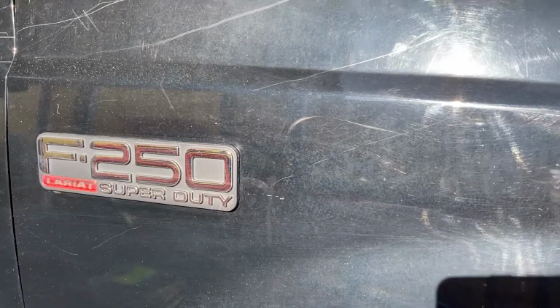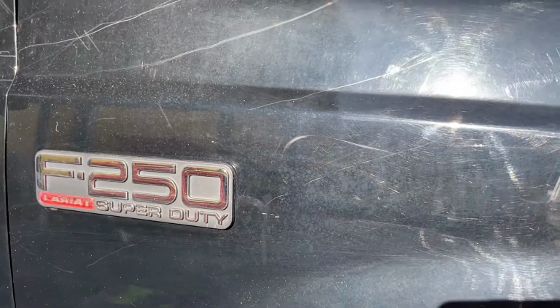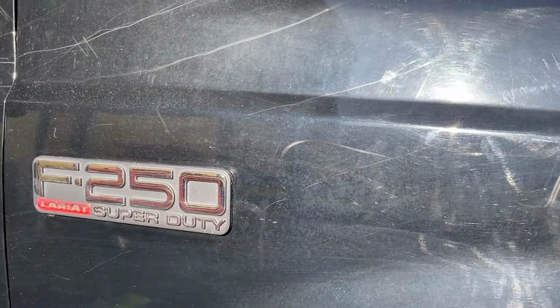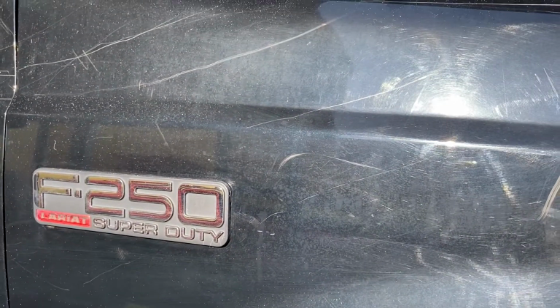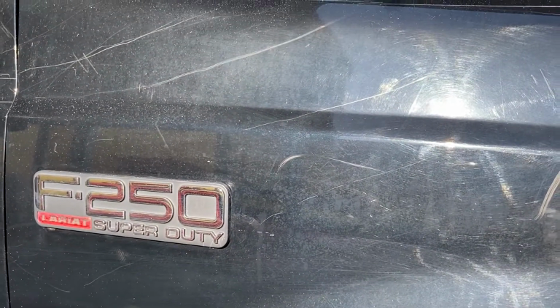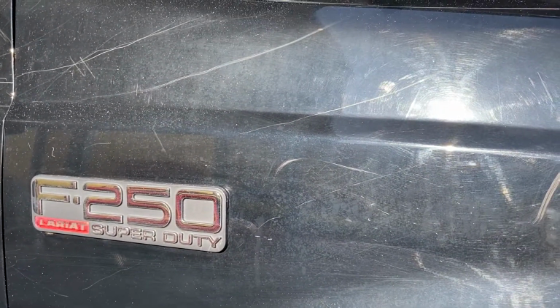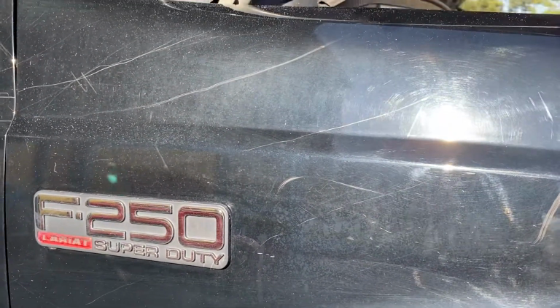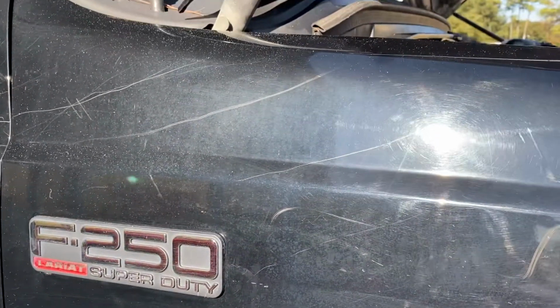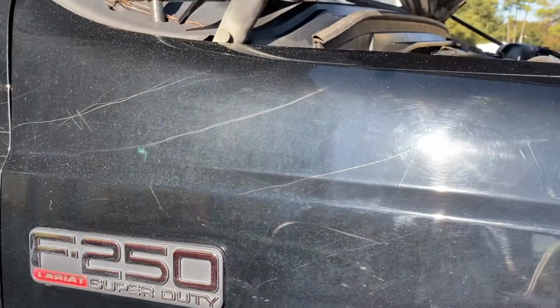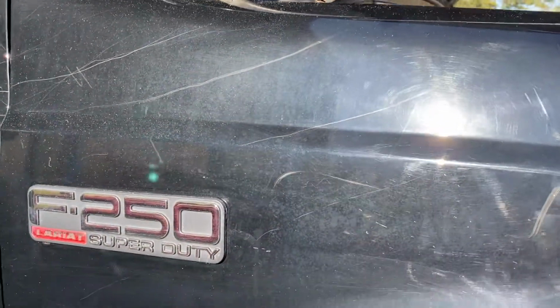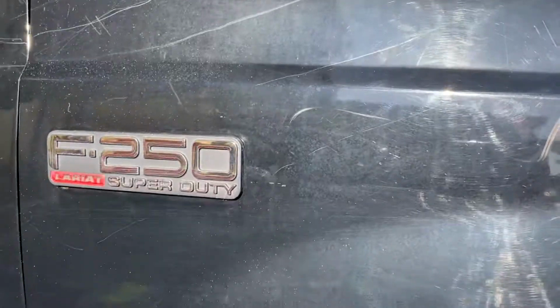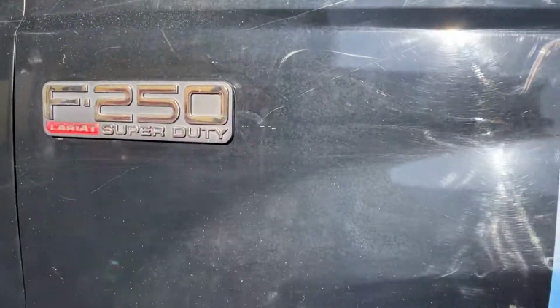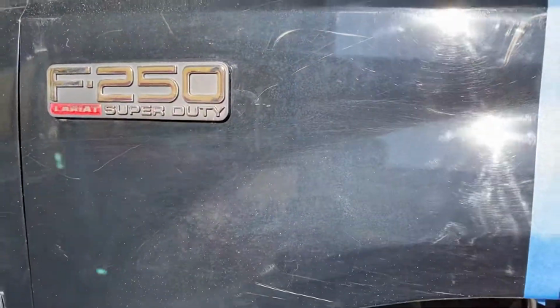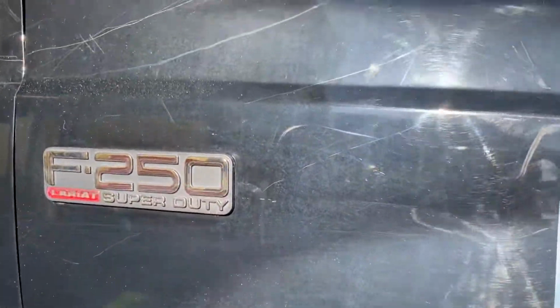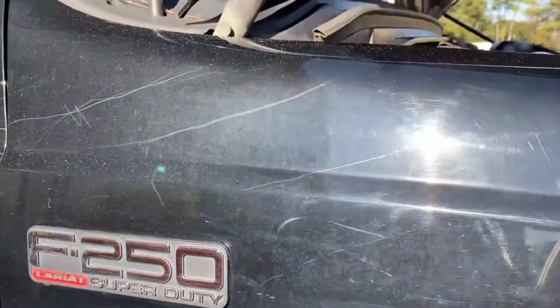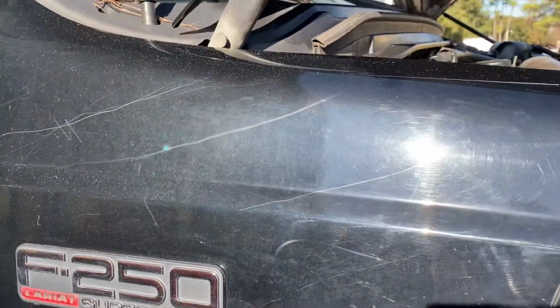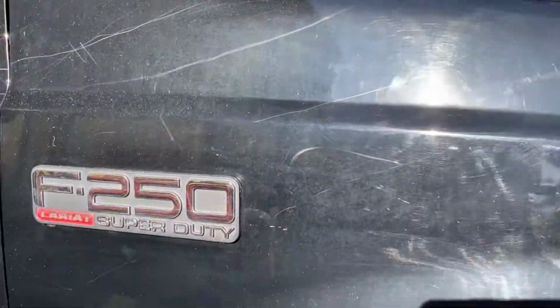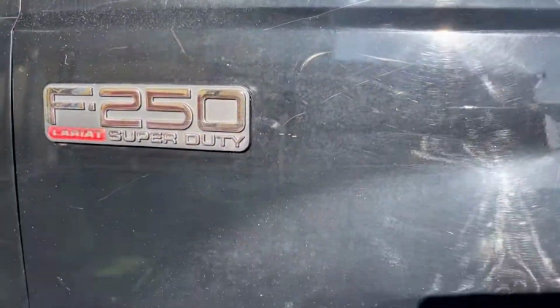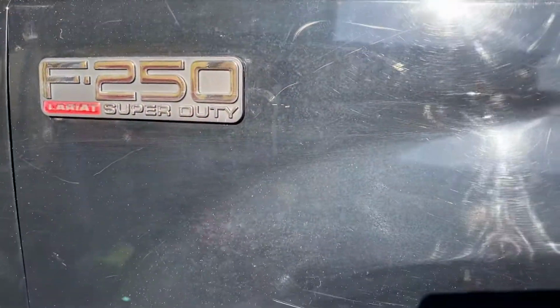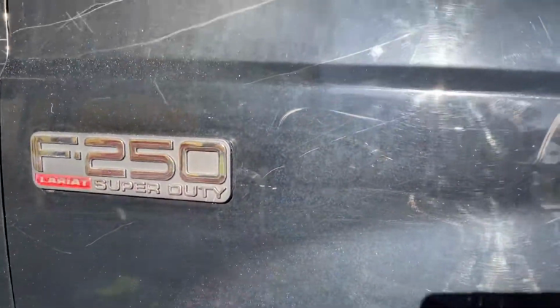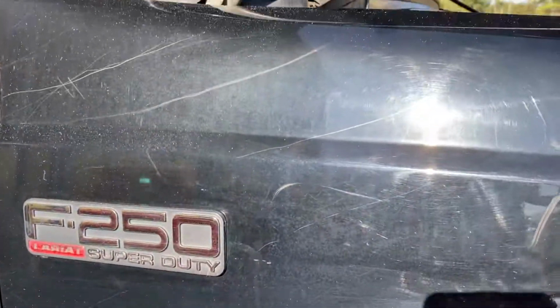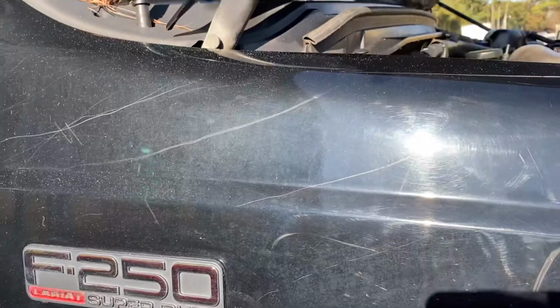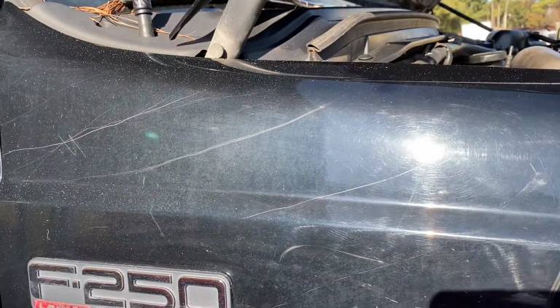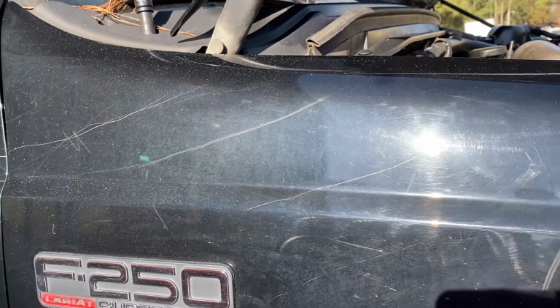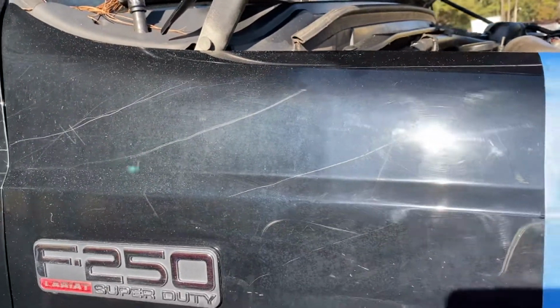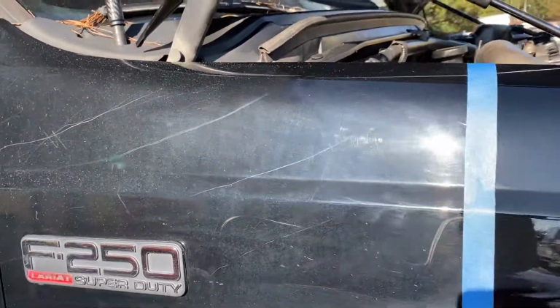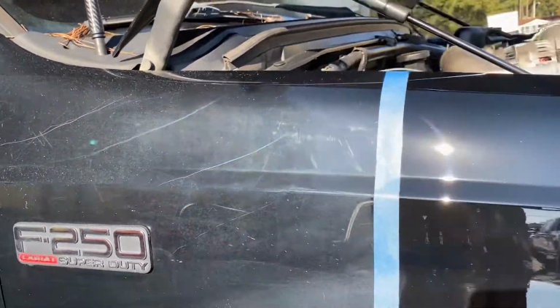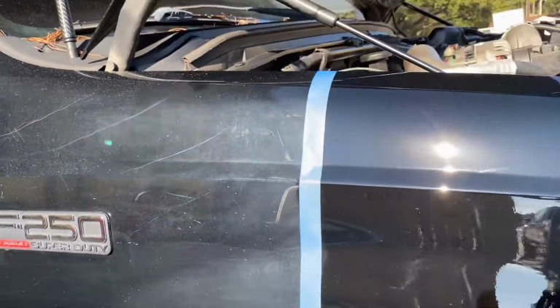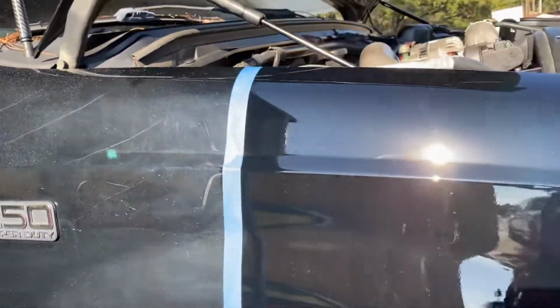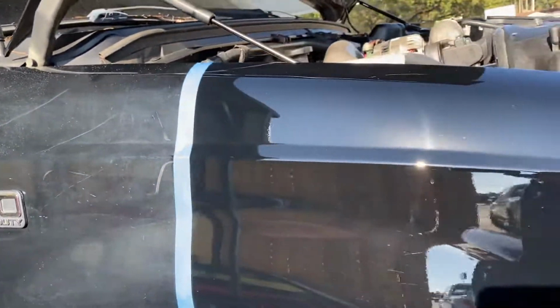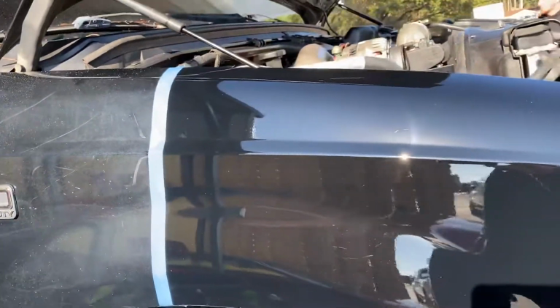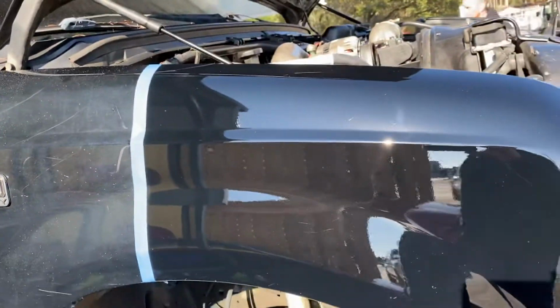Hey everybody, Tim with Shine Your Light Detailing. Check out this paint on this F-250. I started doing a little work on it. There's the after.